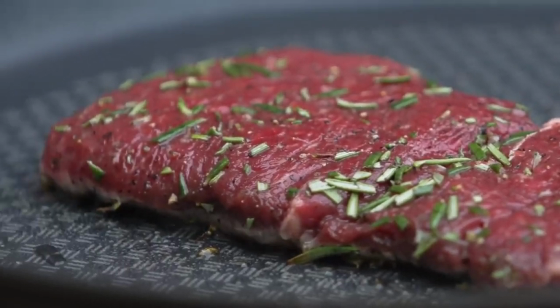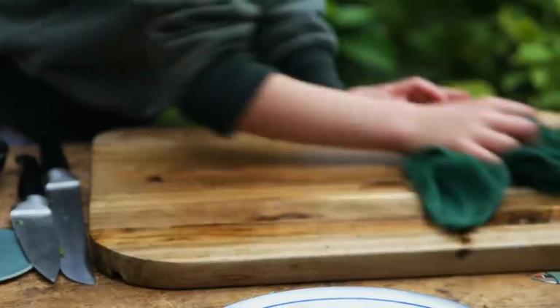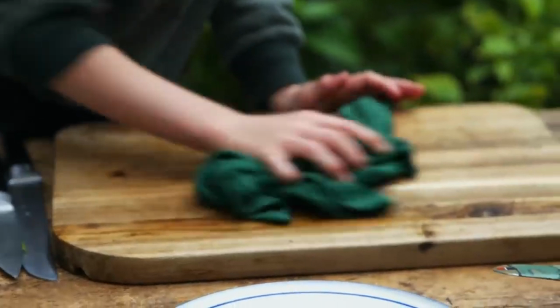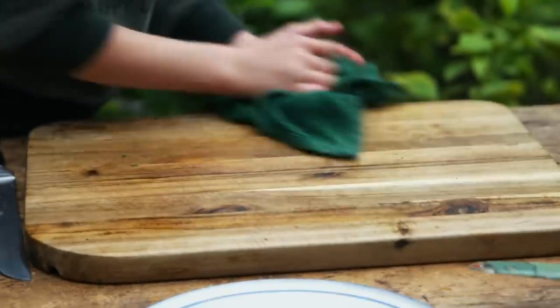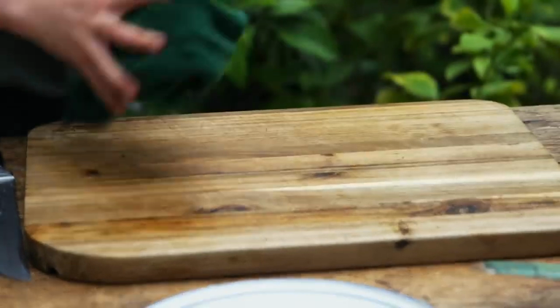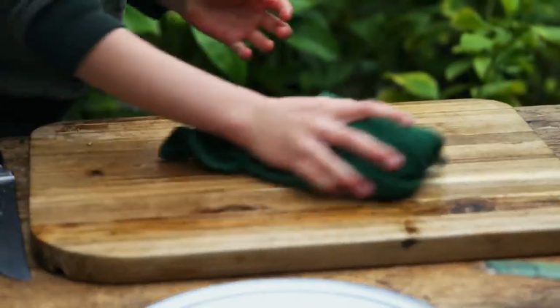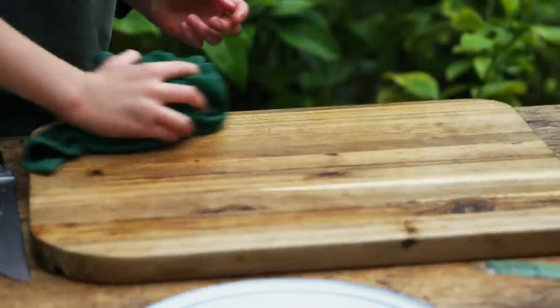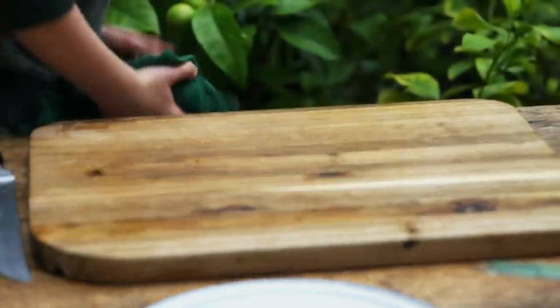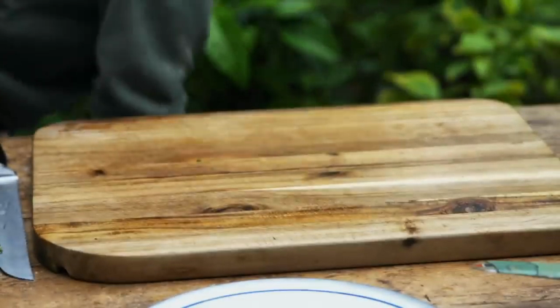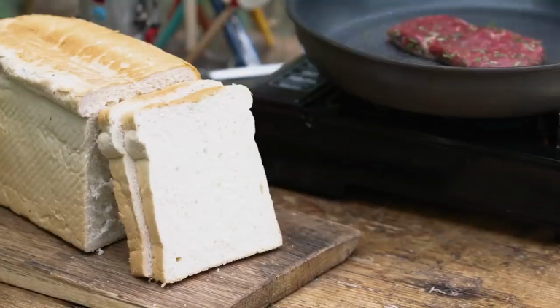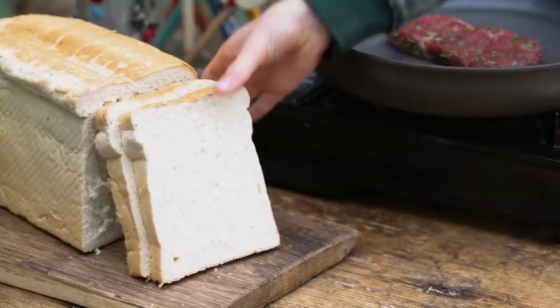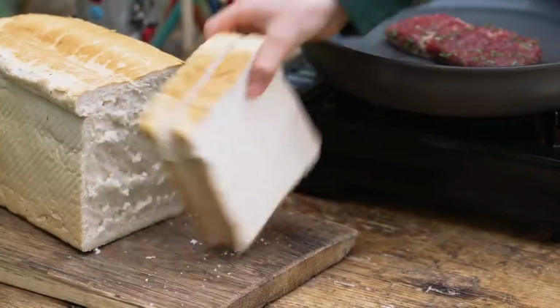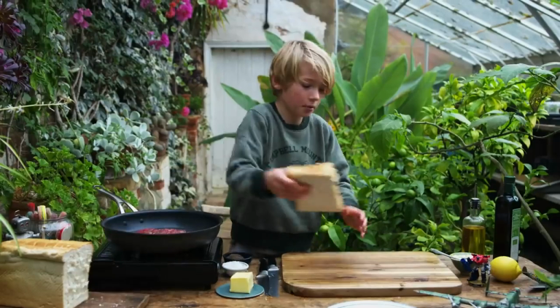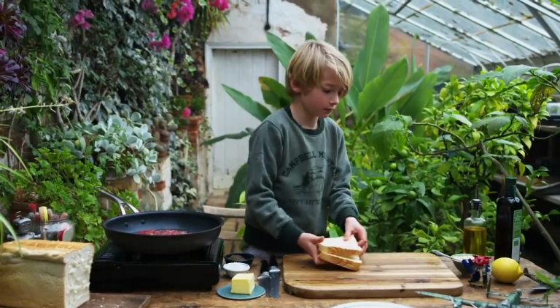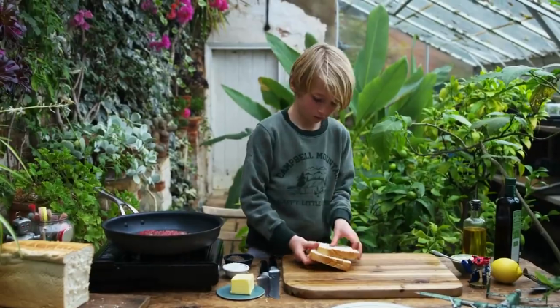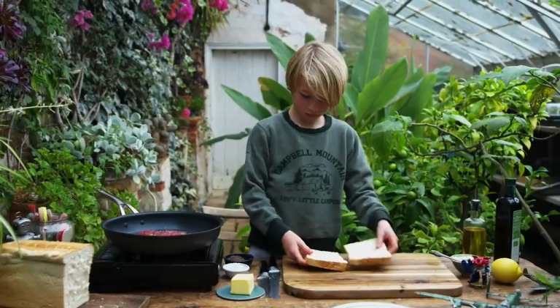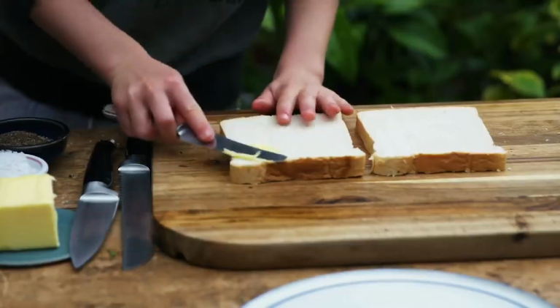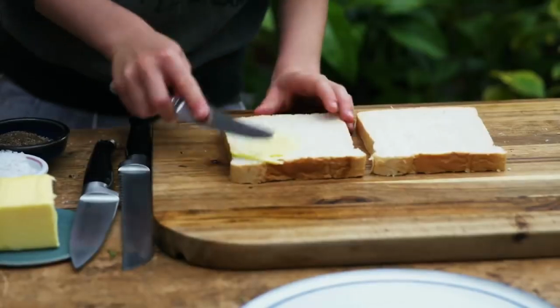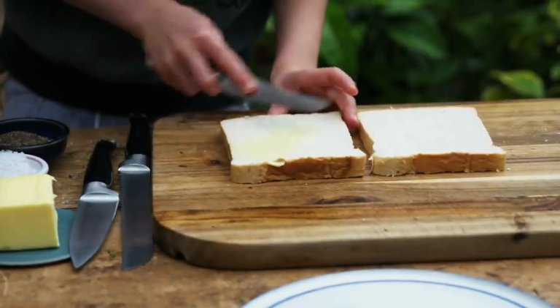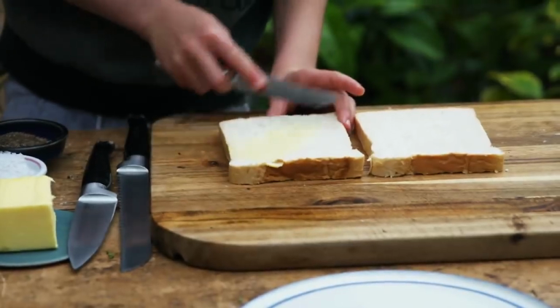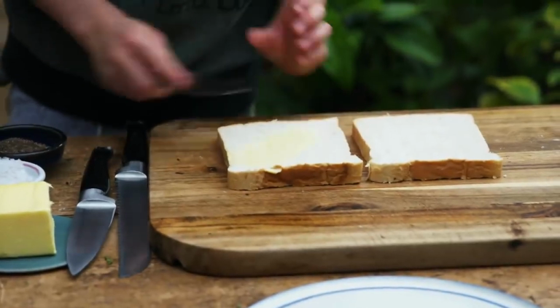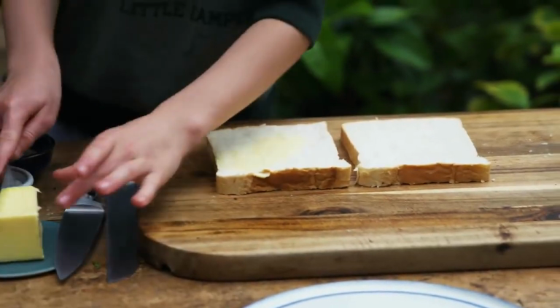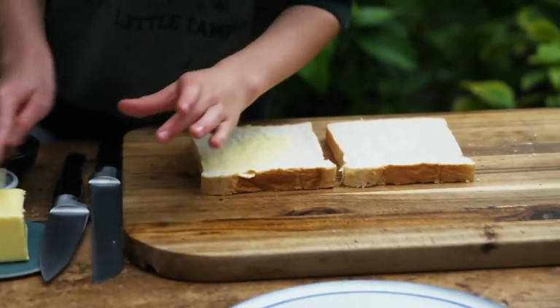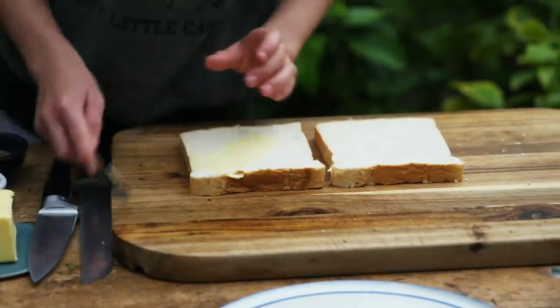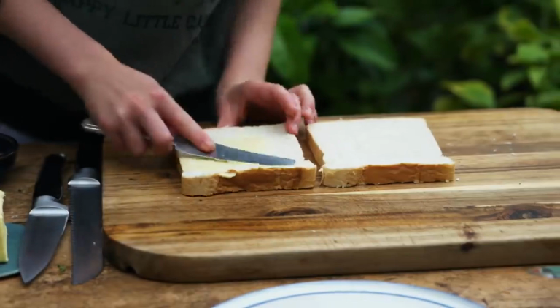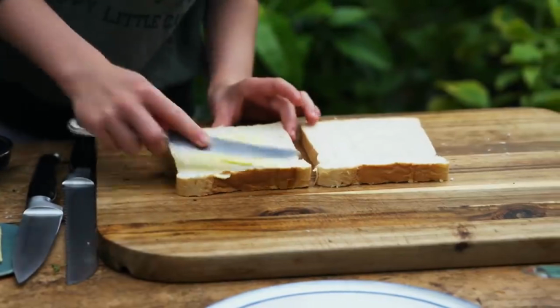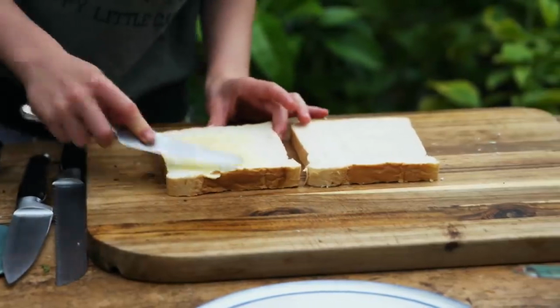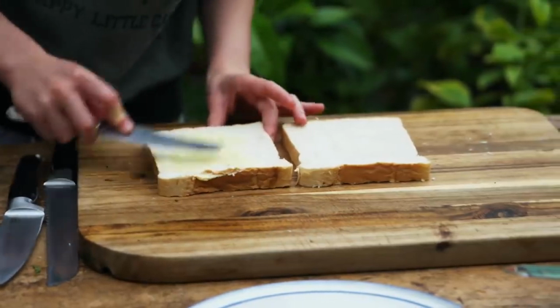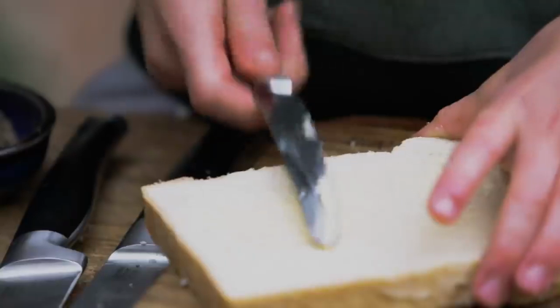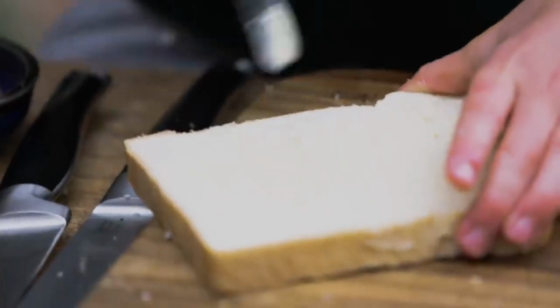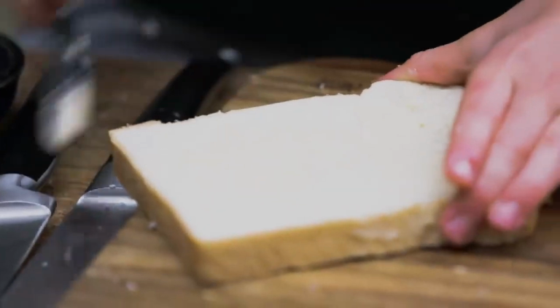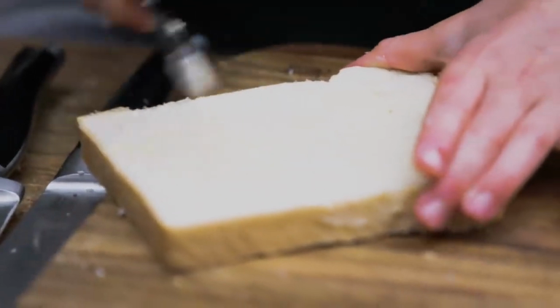Now we're going to clean our board. Now we're going to butter our bread — make sure you get it into all the corners.